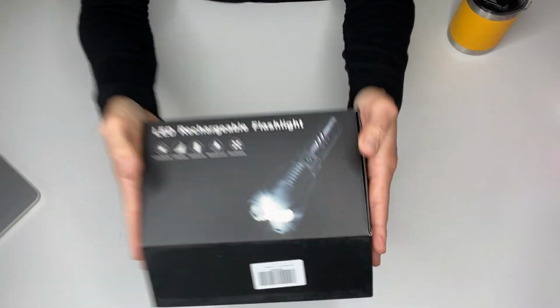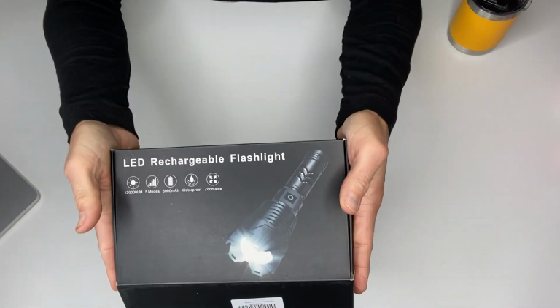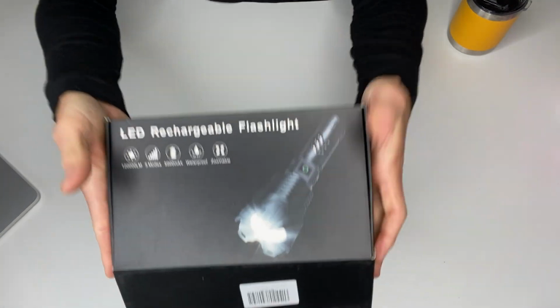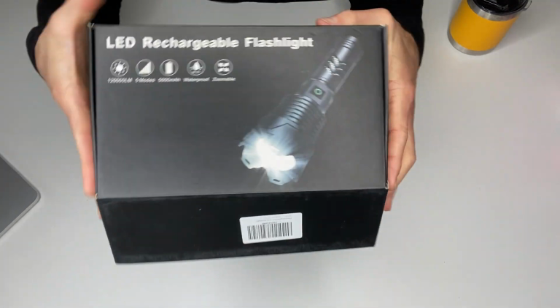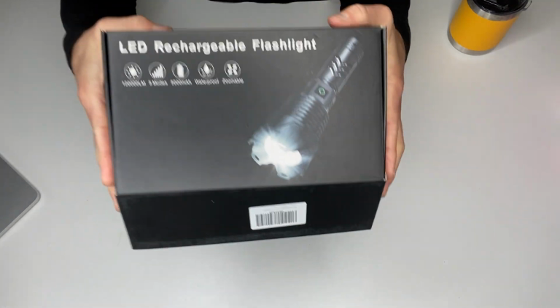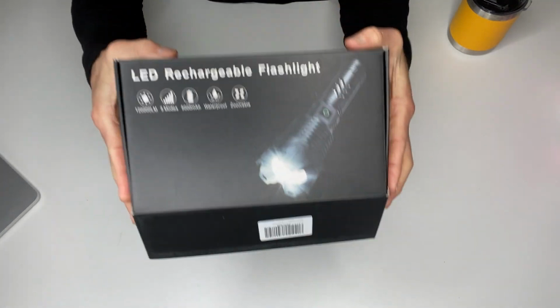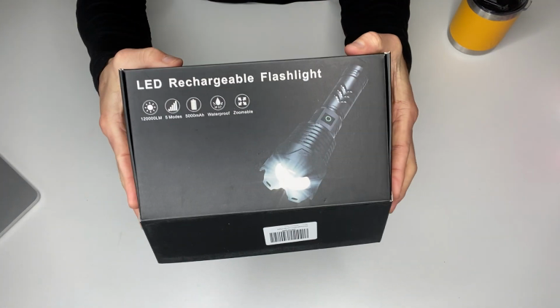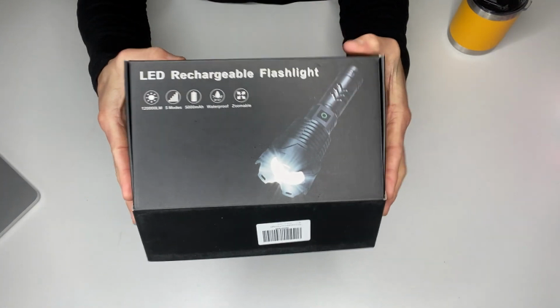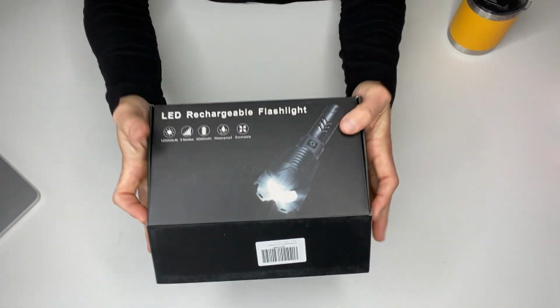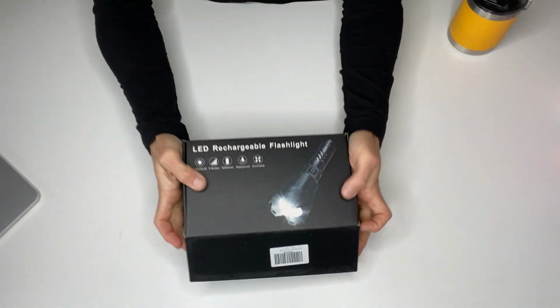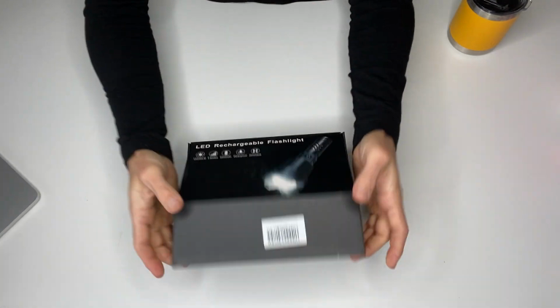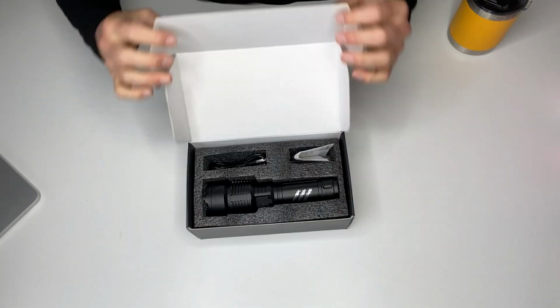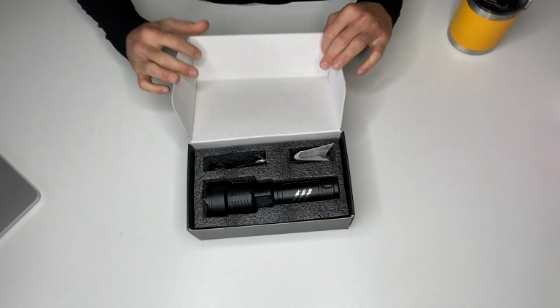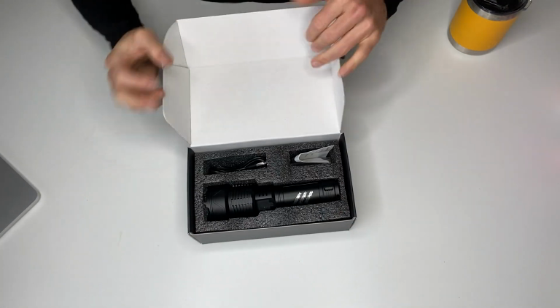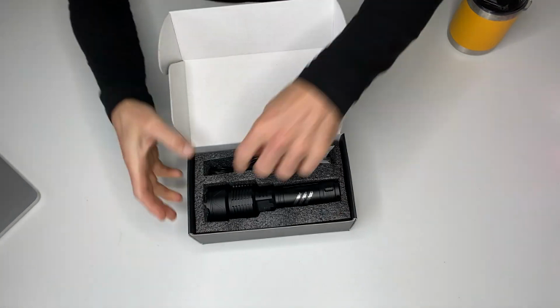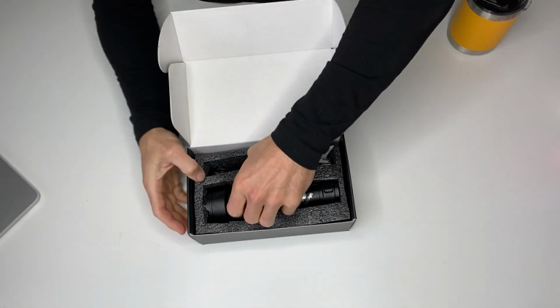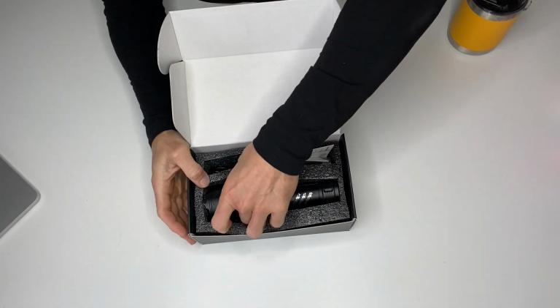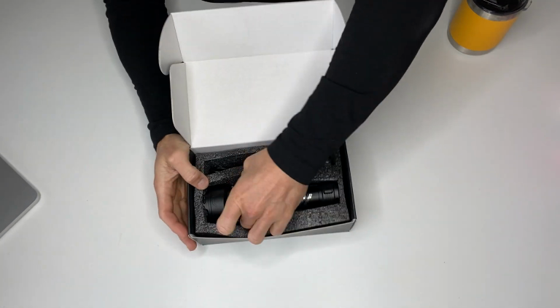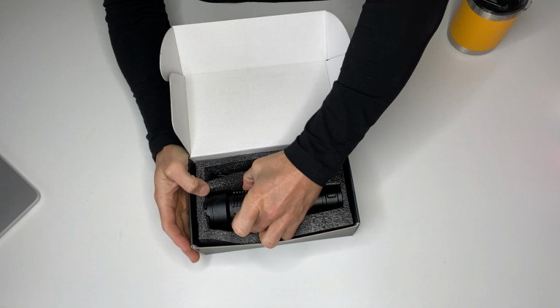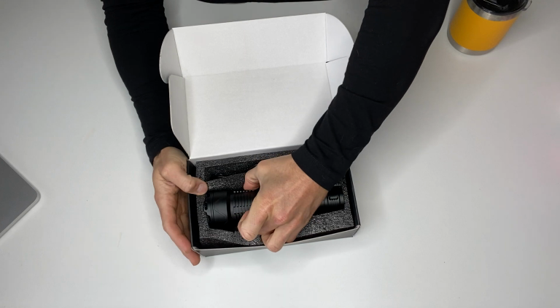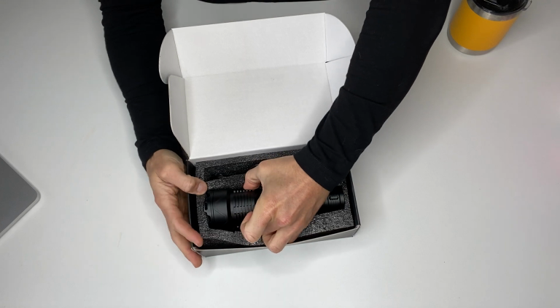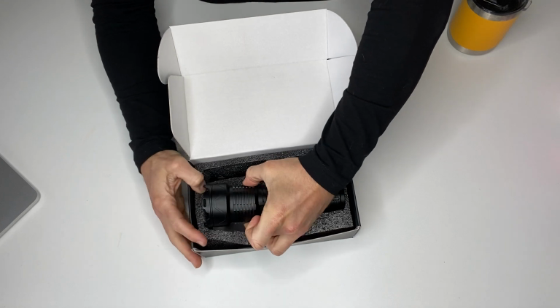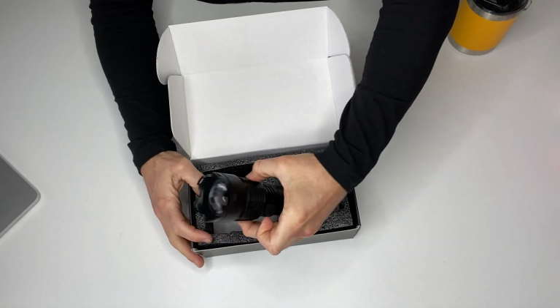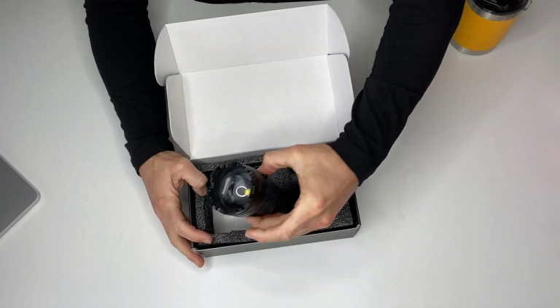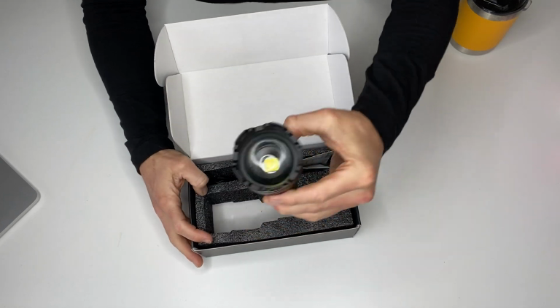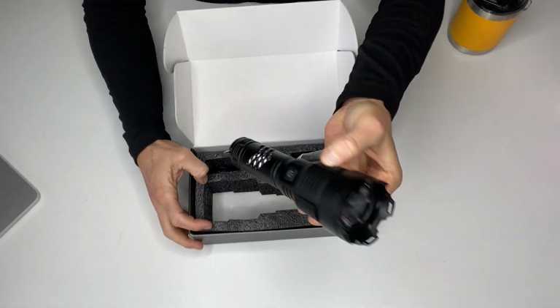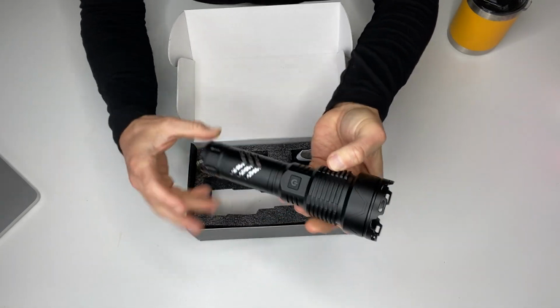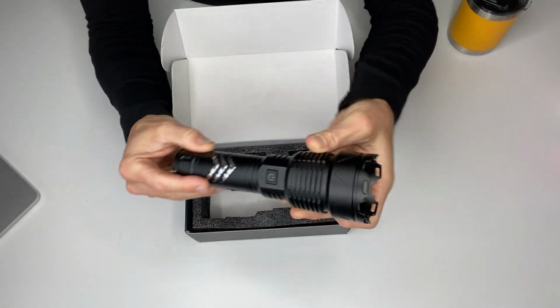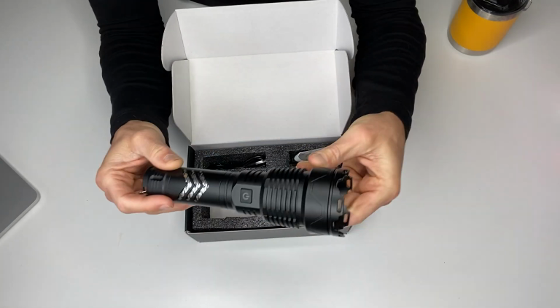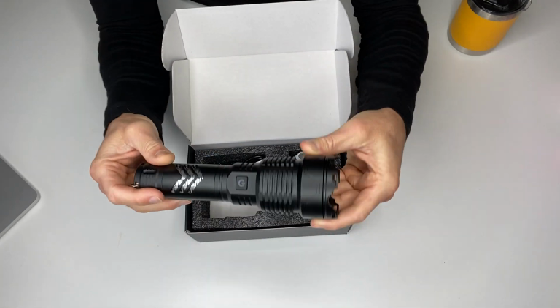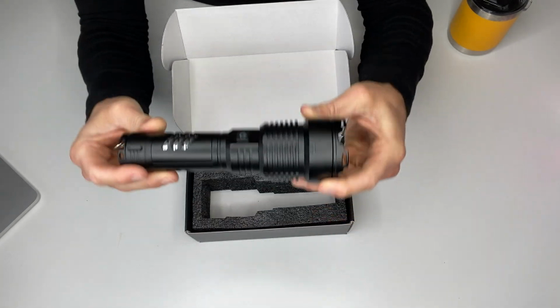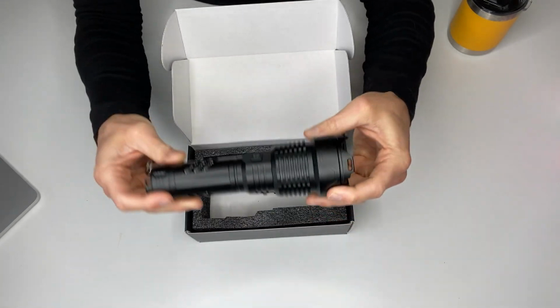It comes in a really high-quality box. It's nice and padded here. And I'm going to be honest with you guys.